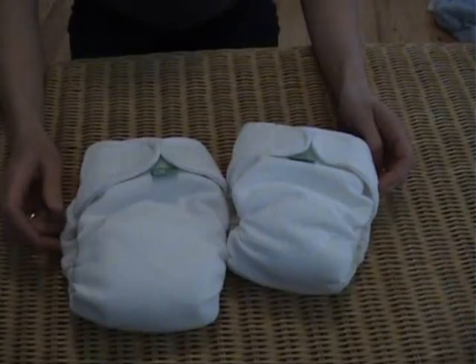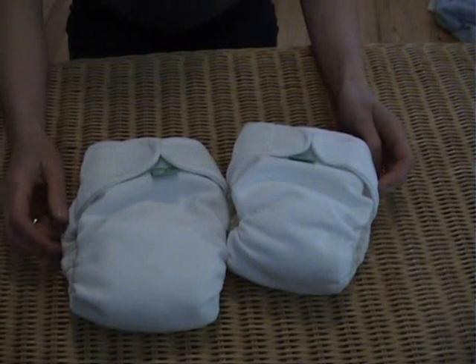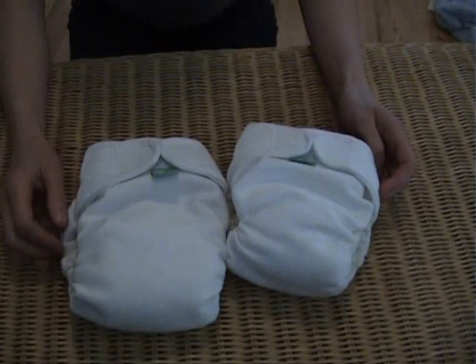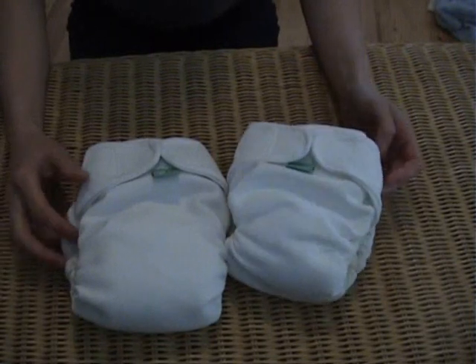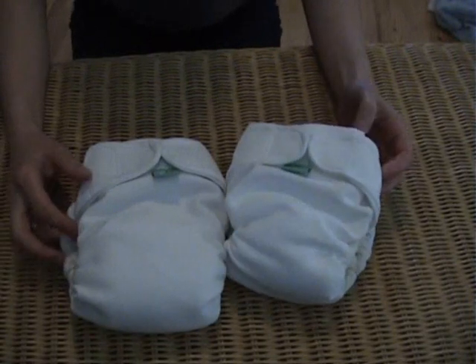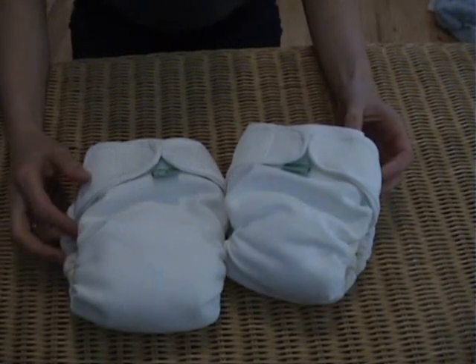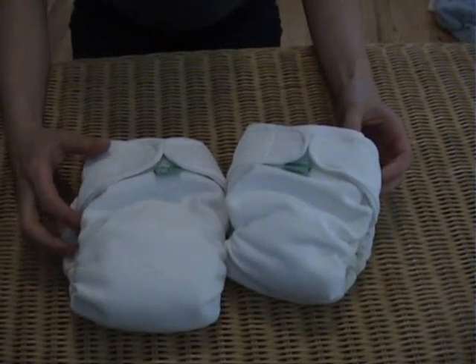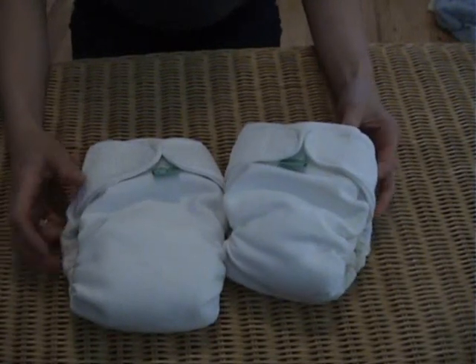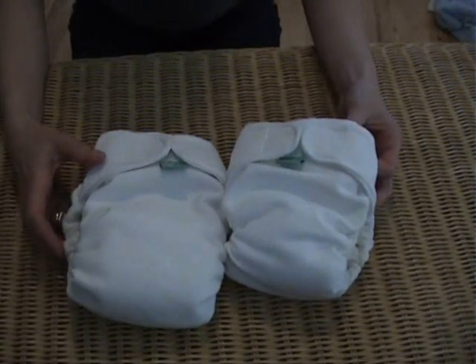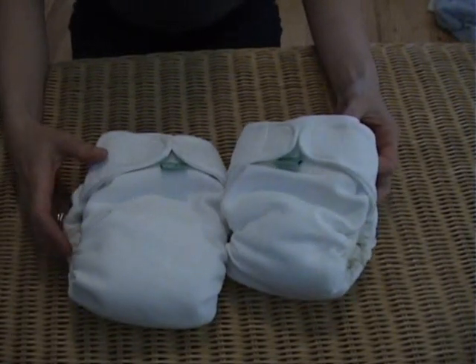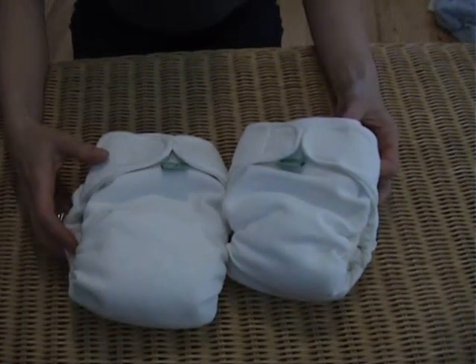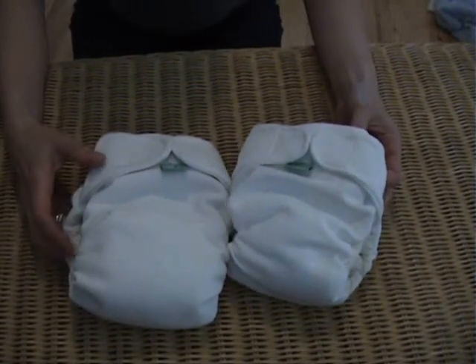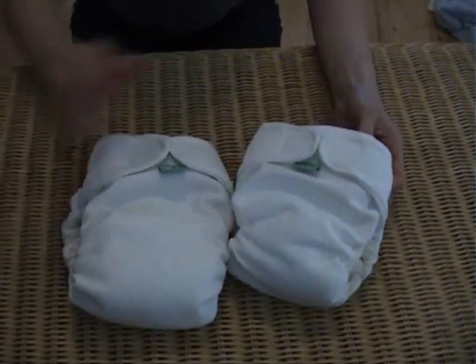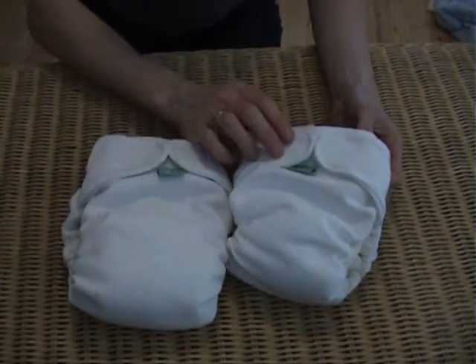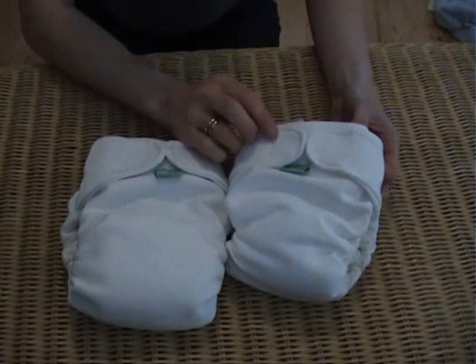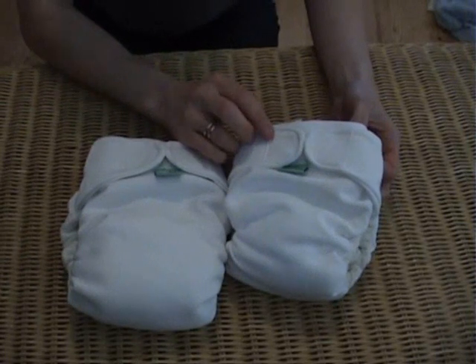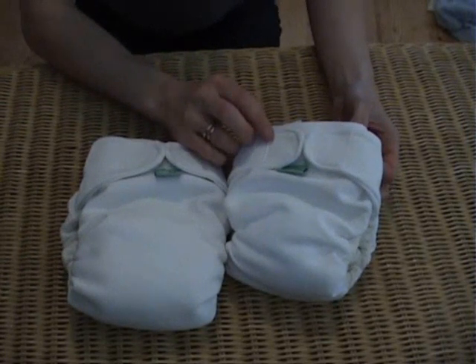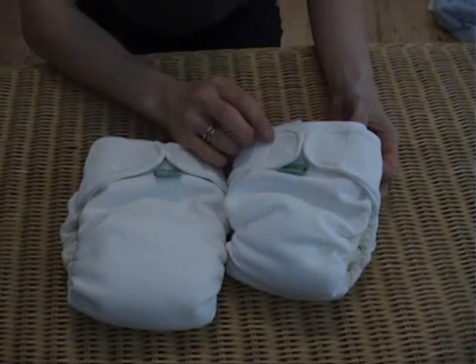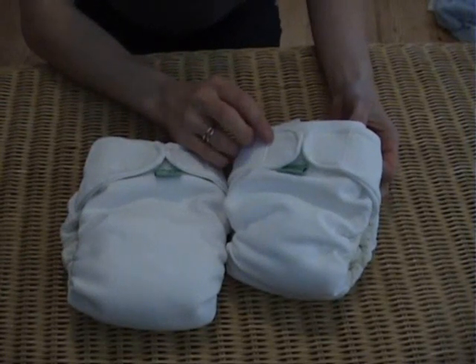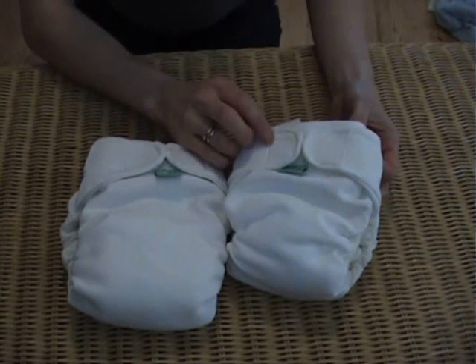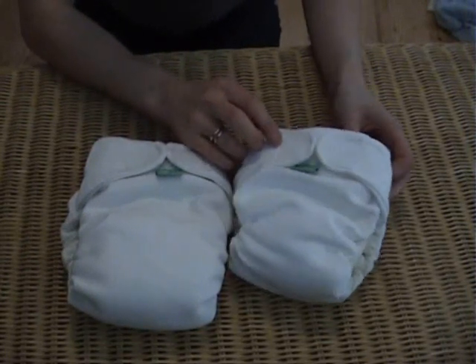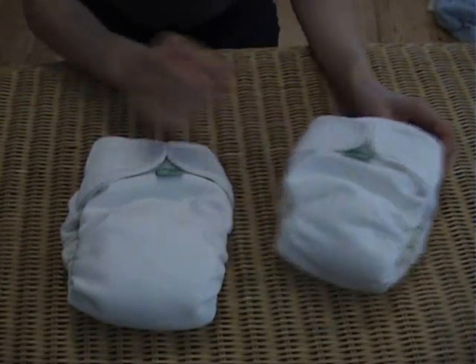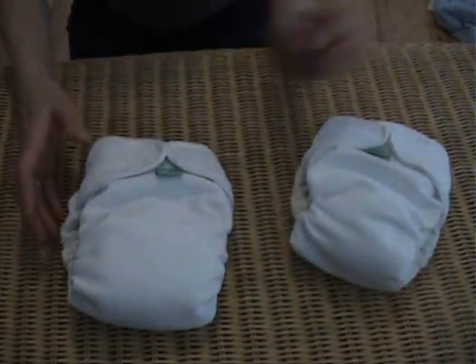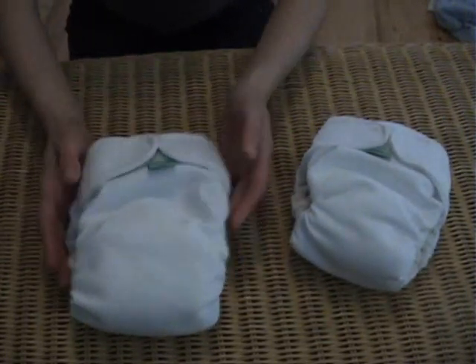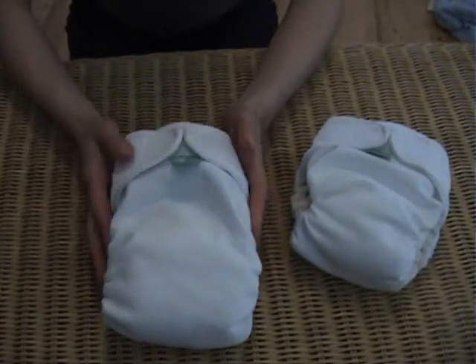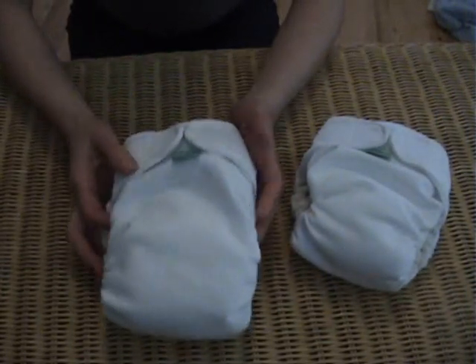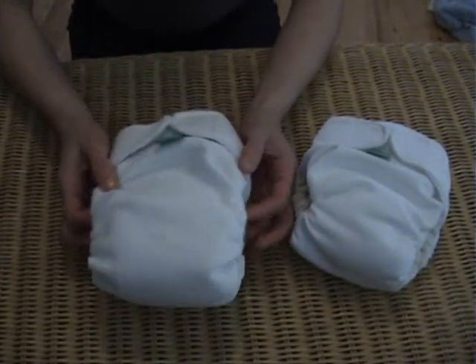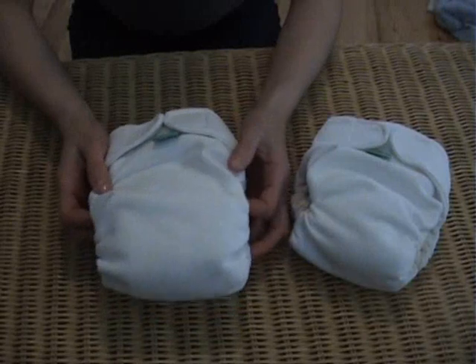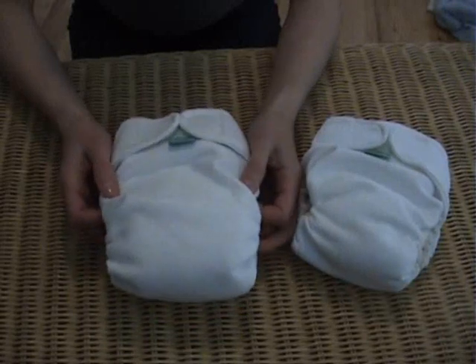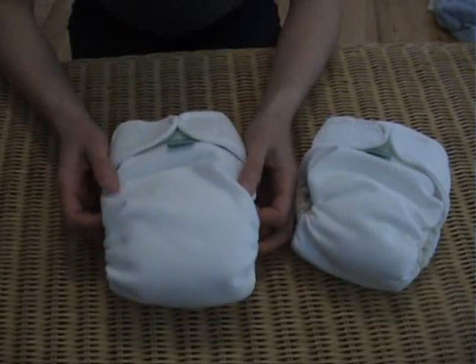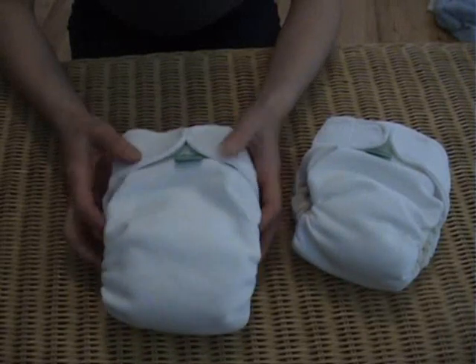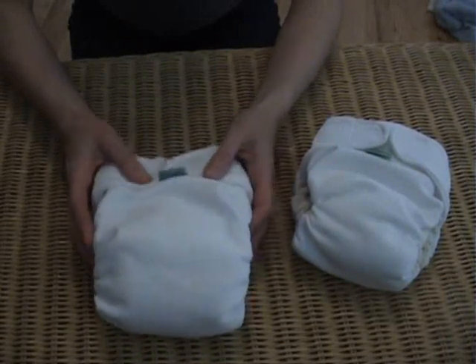This is the Flexi-Tot Nappy by Totspots. It comes in two sizes. Size 1 fits from approximately 8 to 18 pounds and size 2 fits from 18 pounds to 35 pounds.